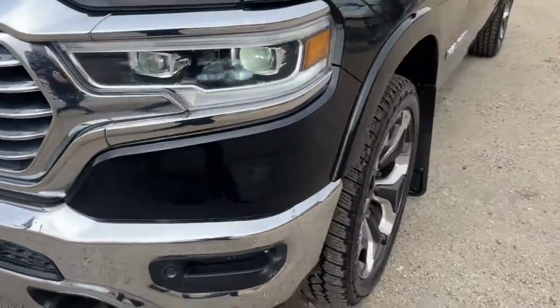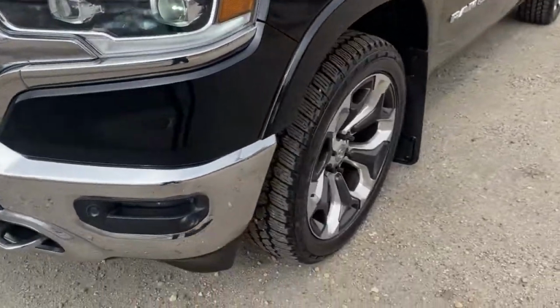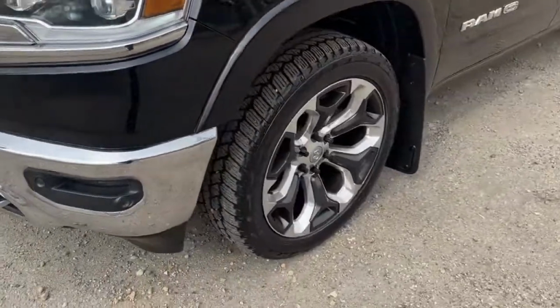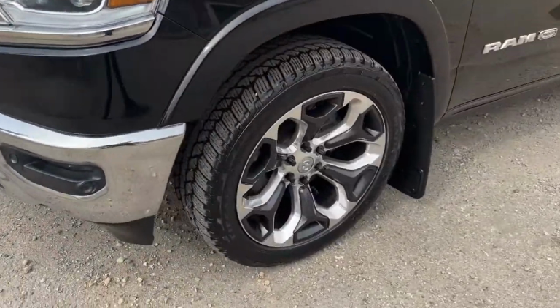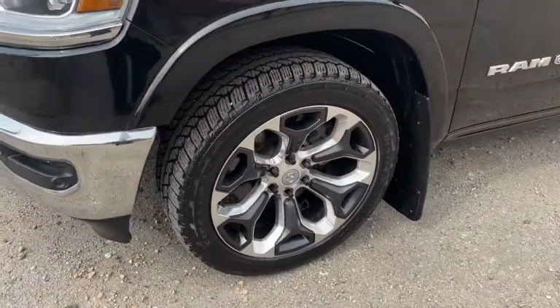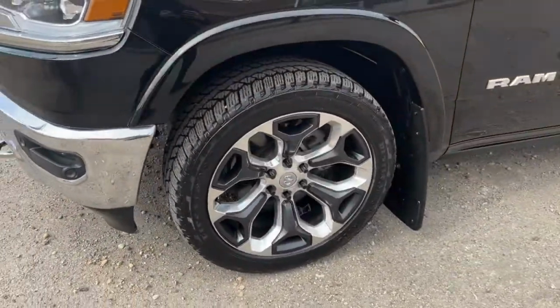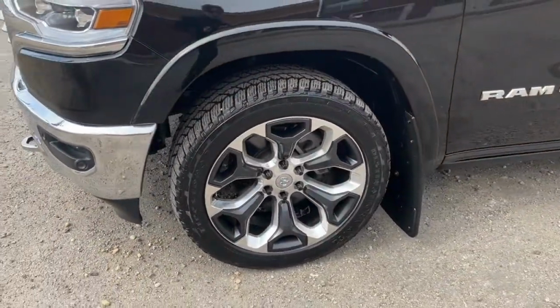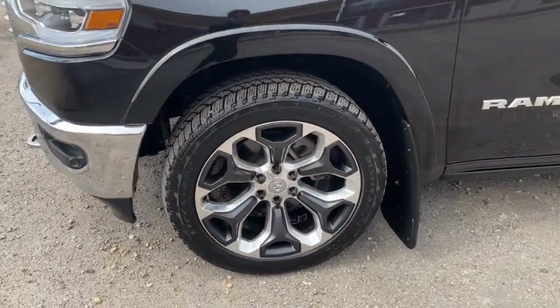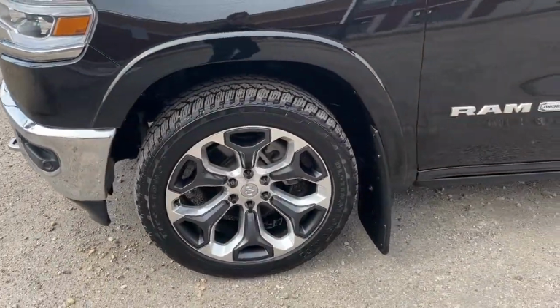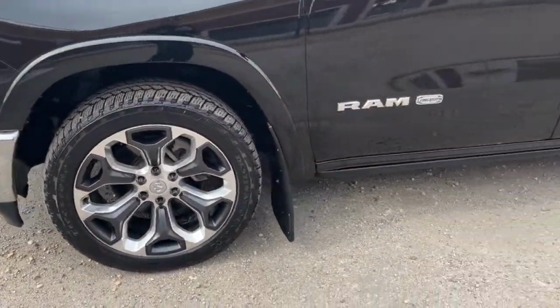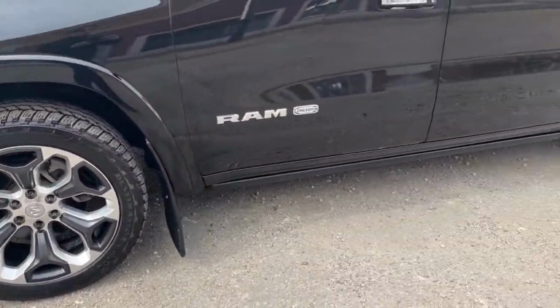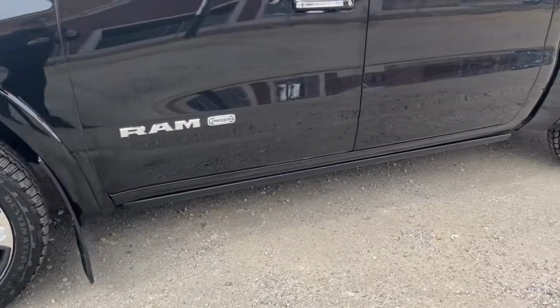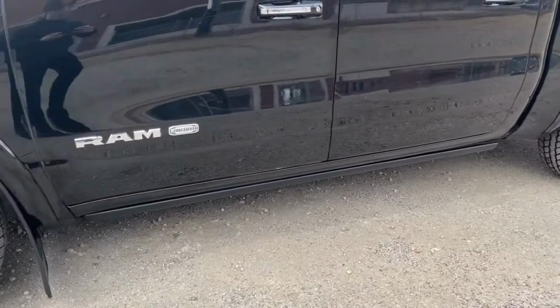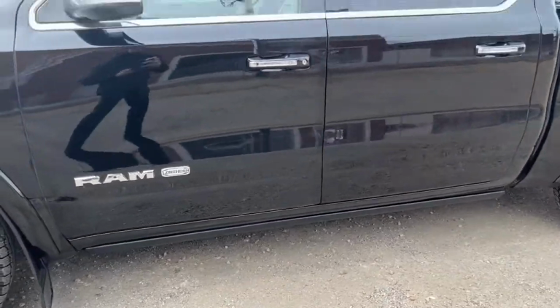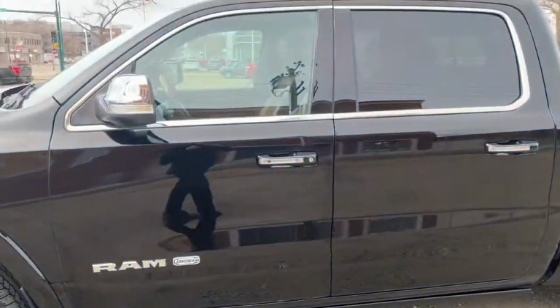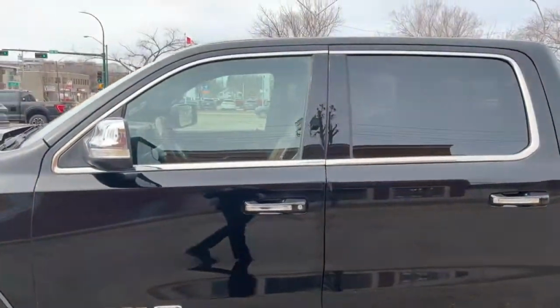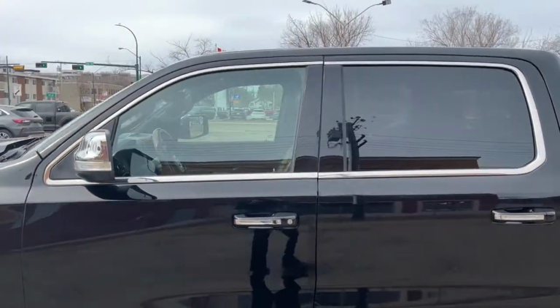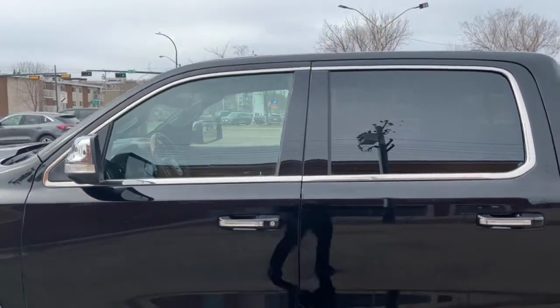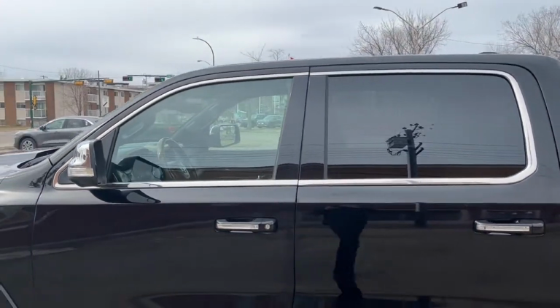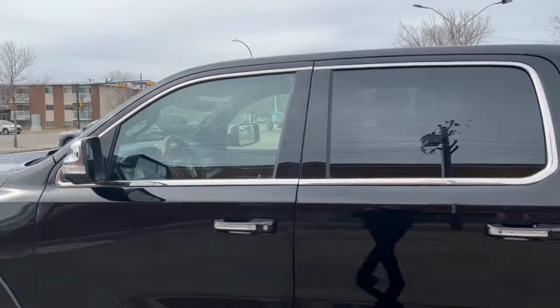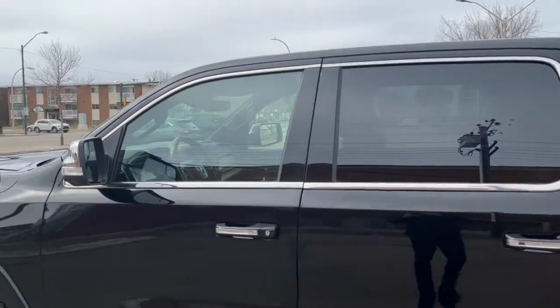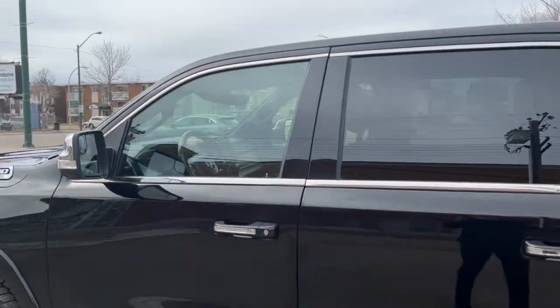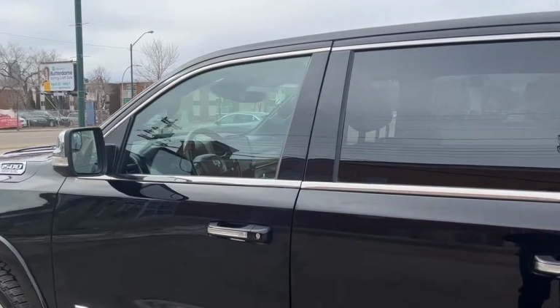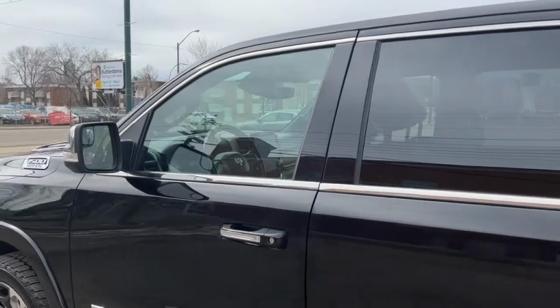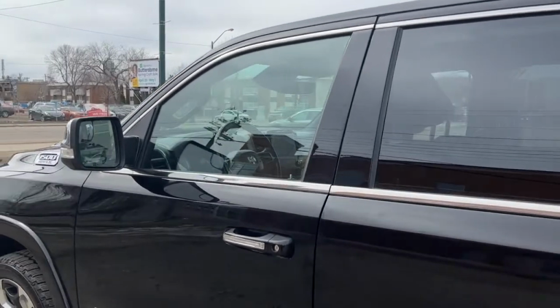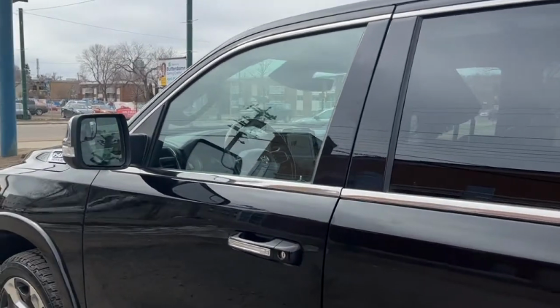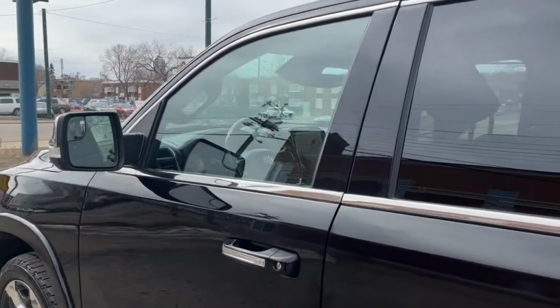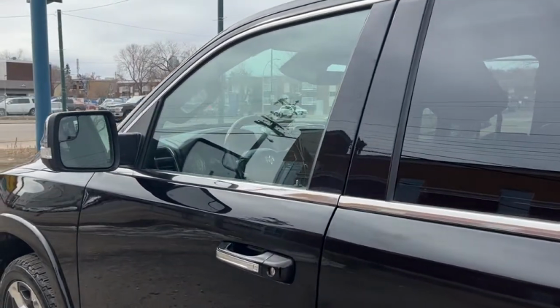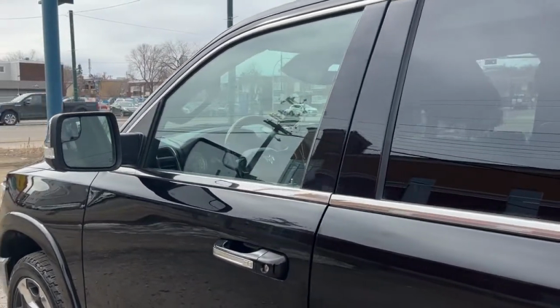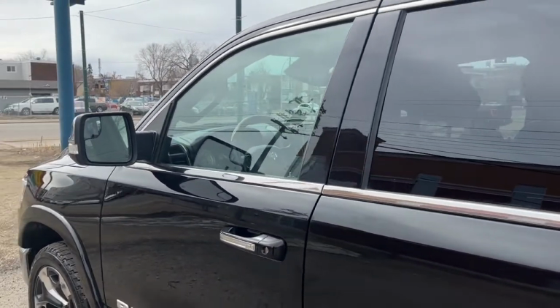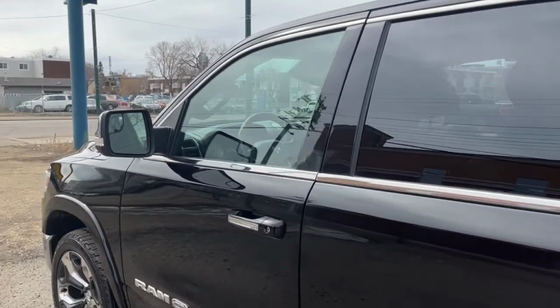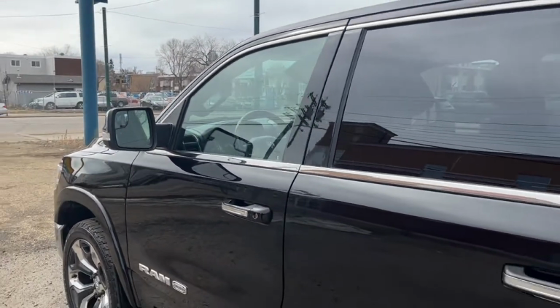Coming around to the side we have some 22 inch polished aluminum wheels. We also have some power running boards, and this truck seats 5 passengers — 2 in the front and 3 in the back. It does have remote keyless entry and also a remote start system.